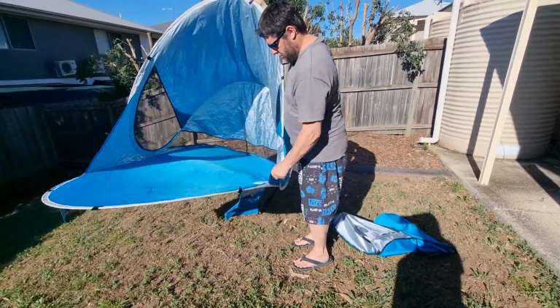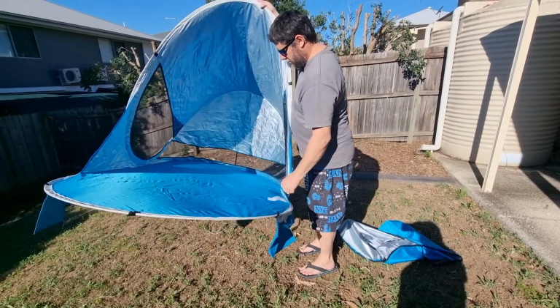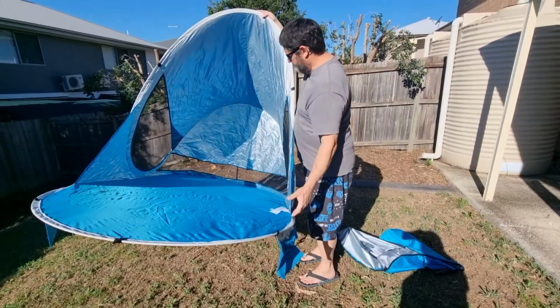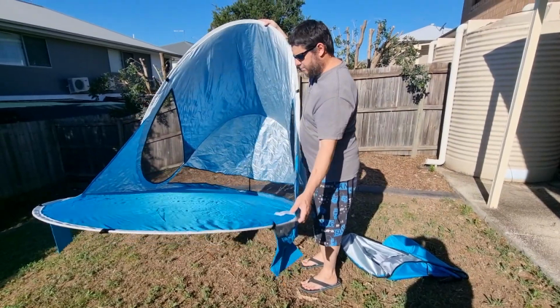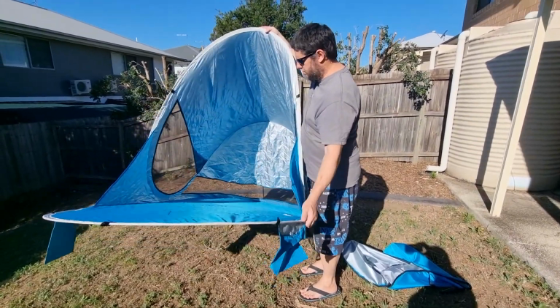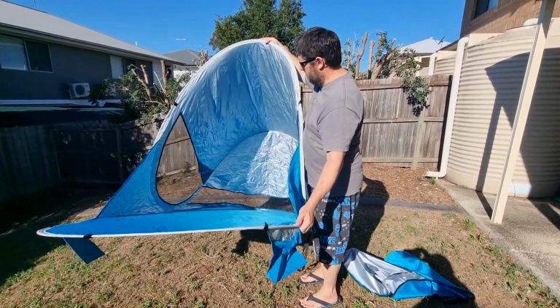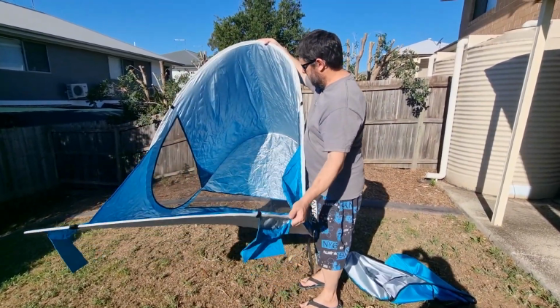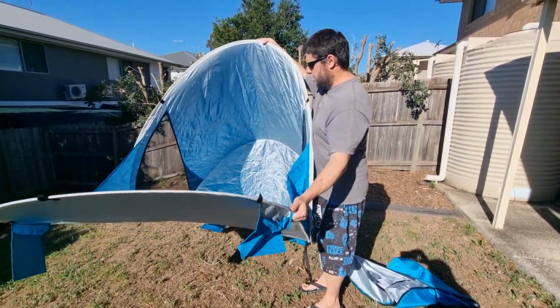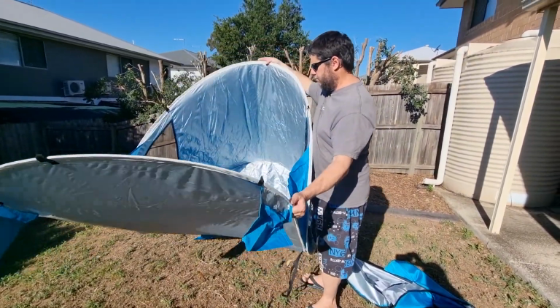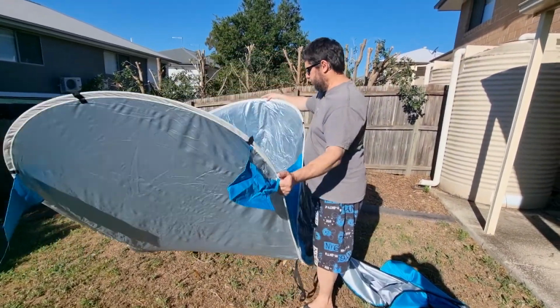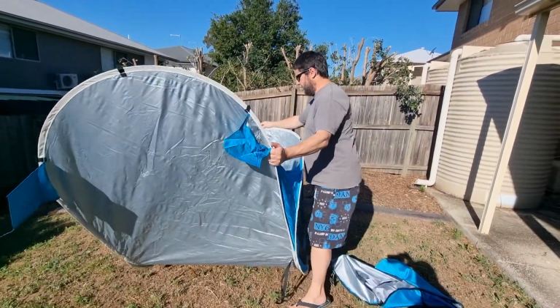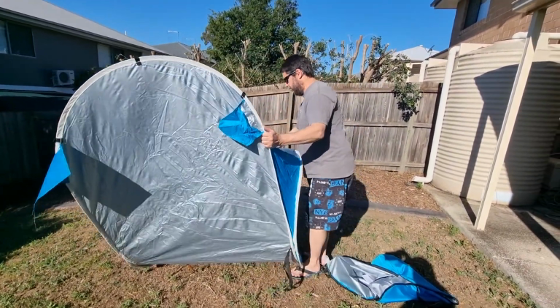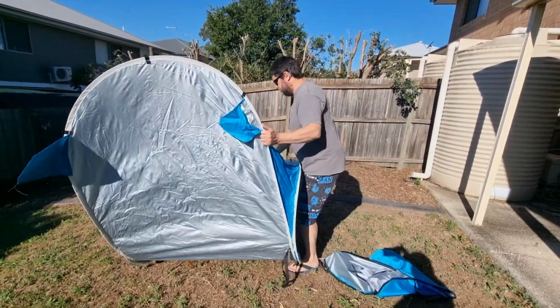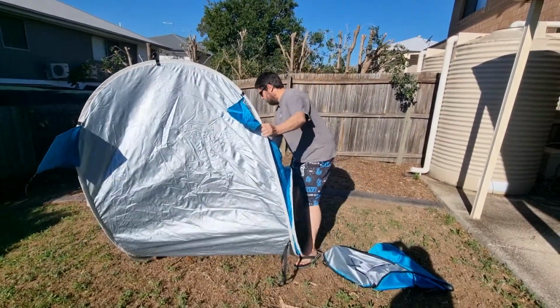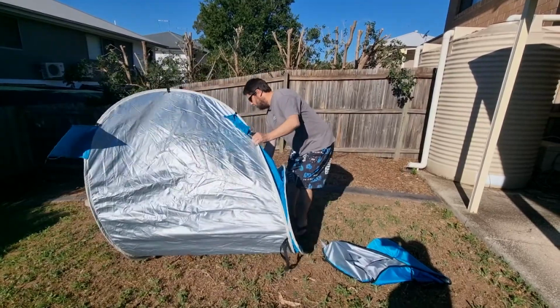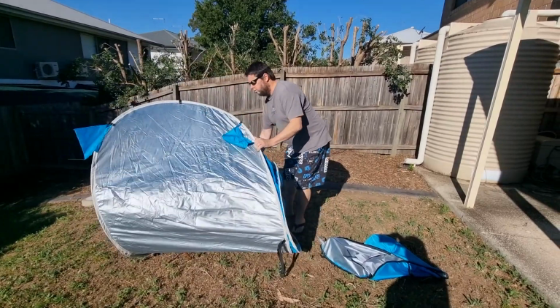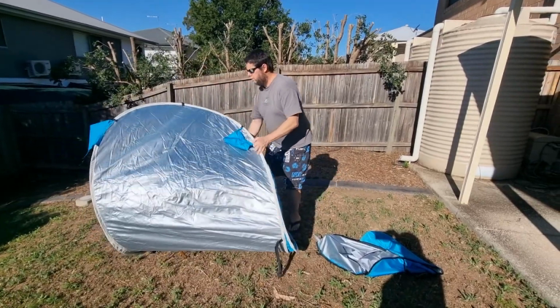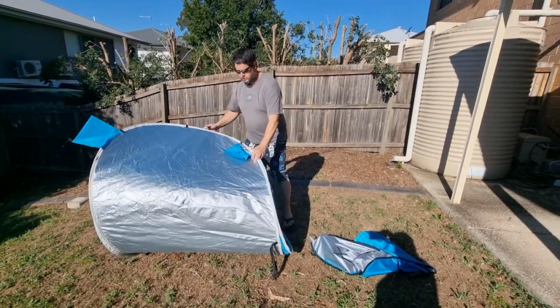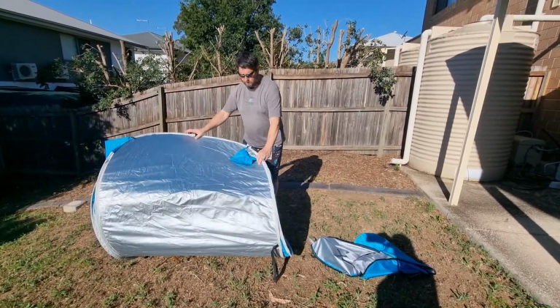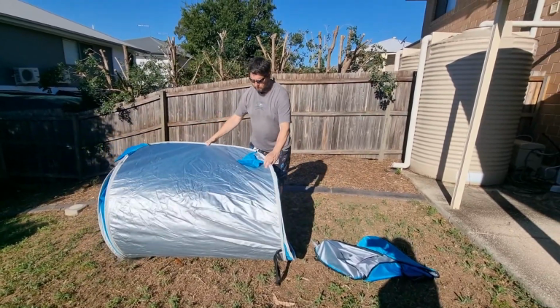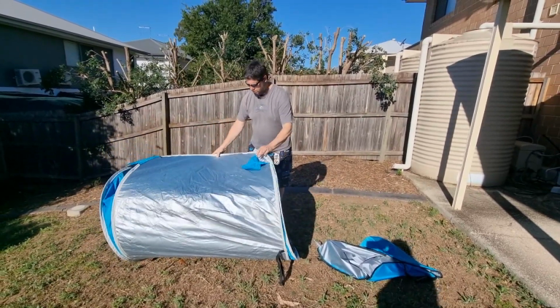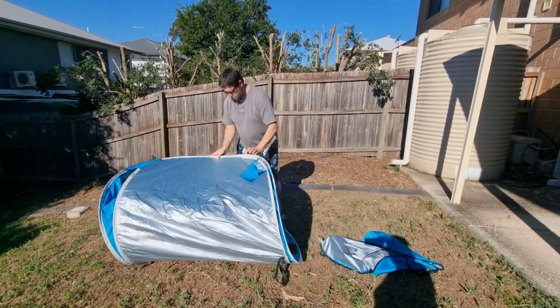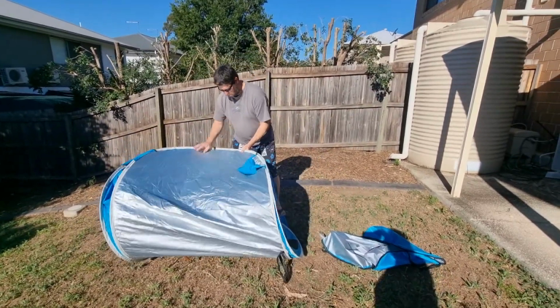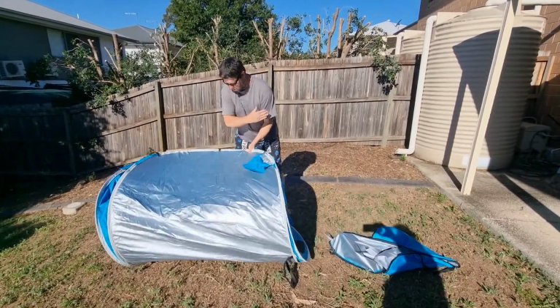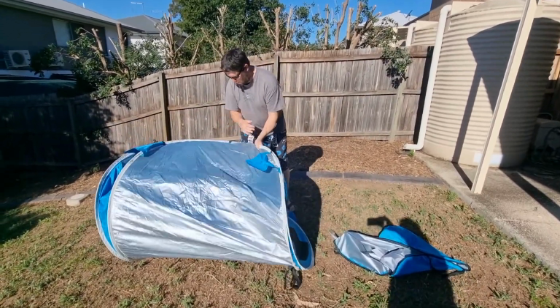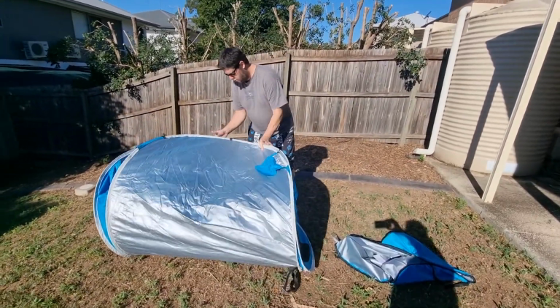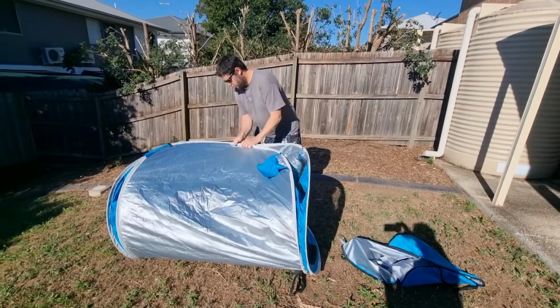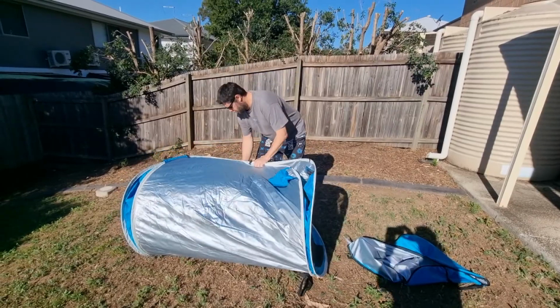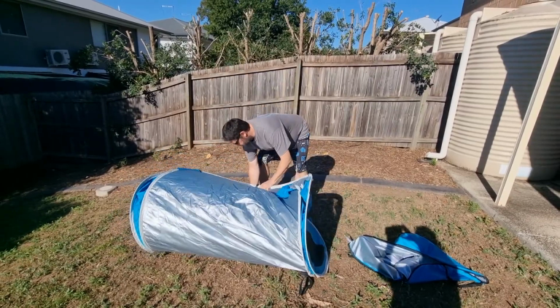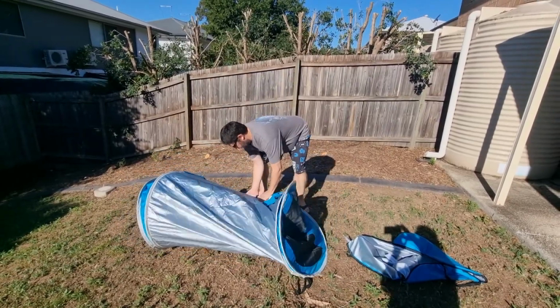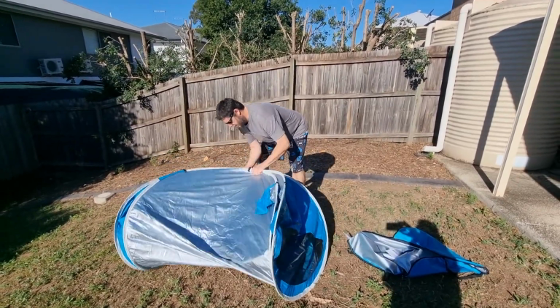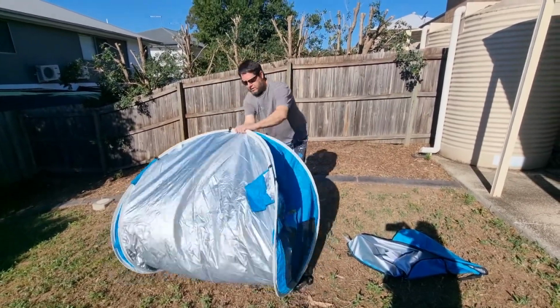So, fold it up. I'm thinking I'm going to push this down first. This looks like it. Push this down here and connect with here.